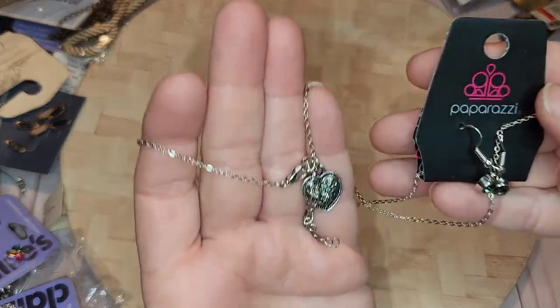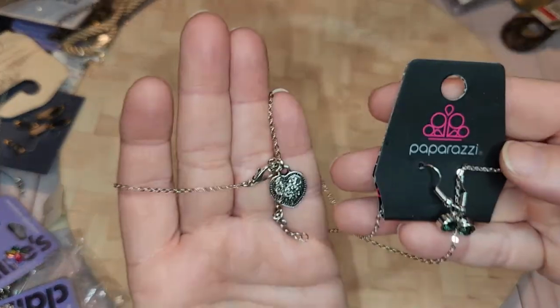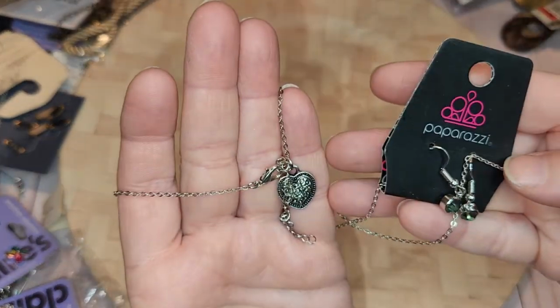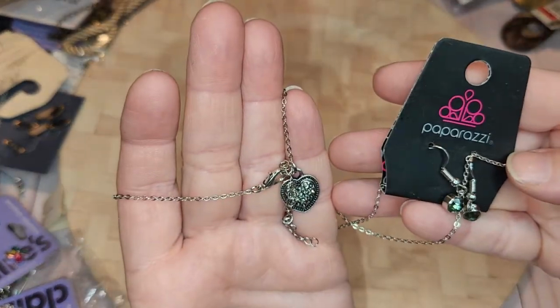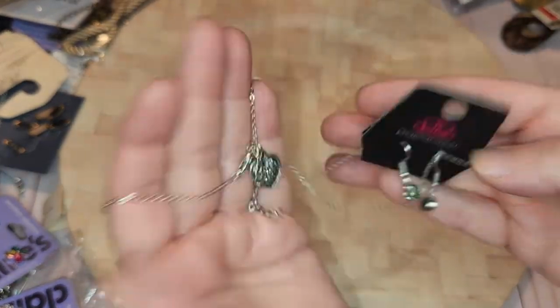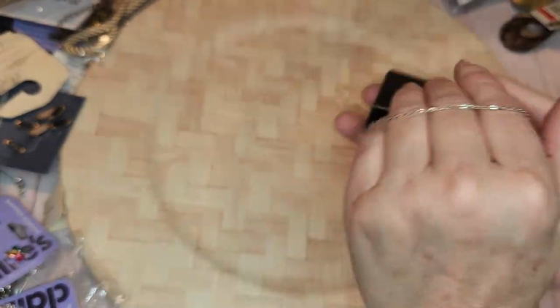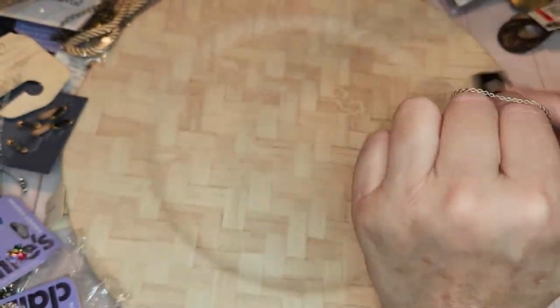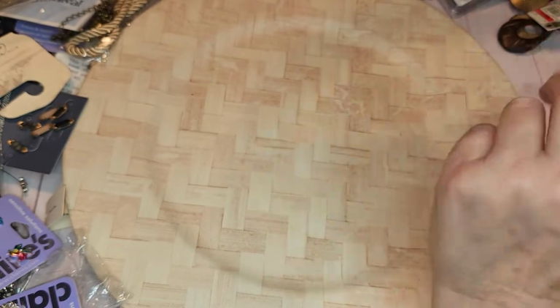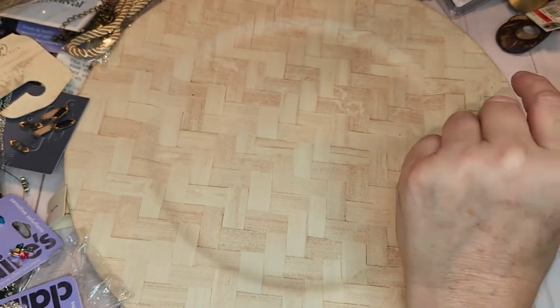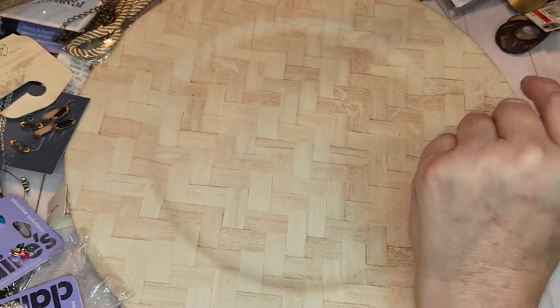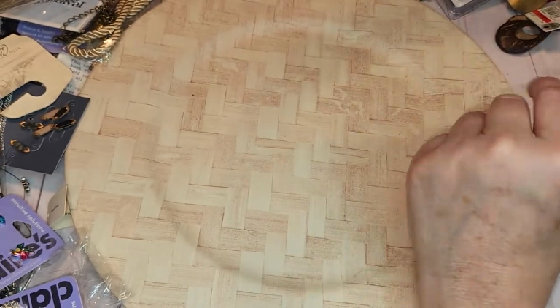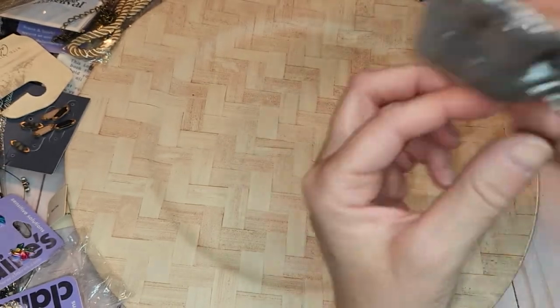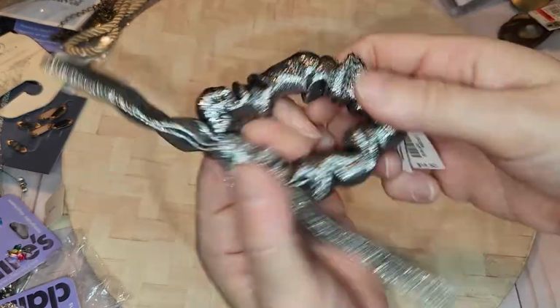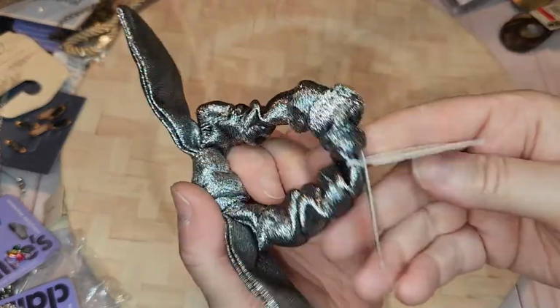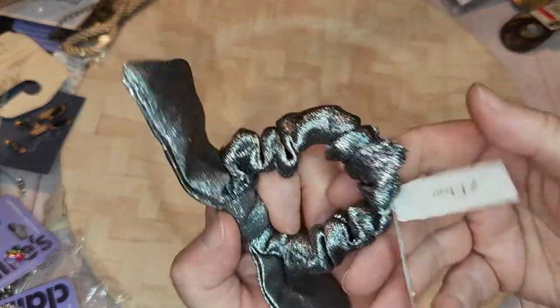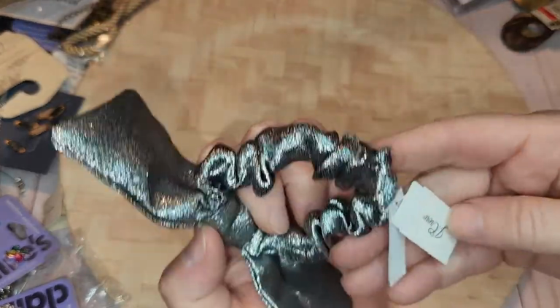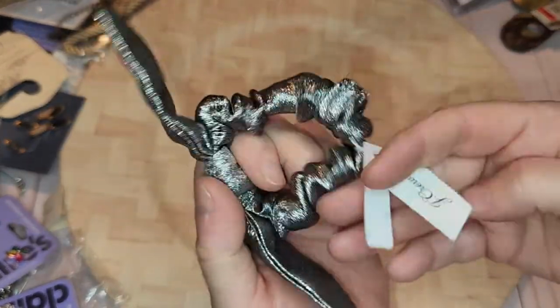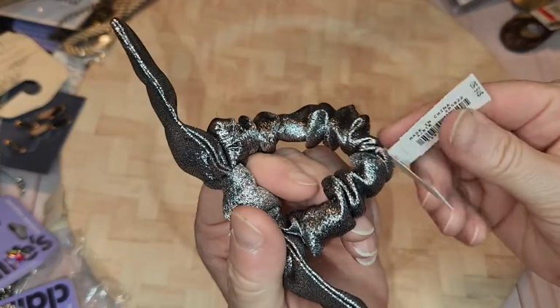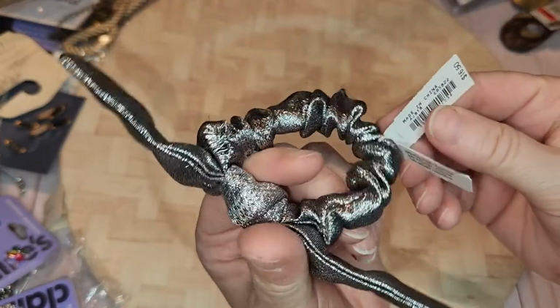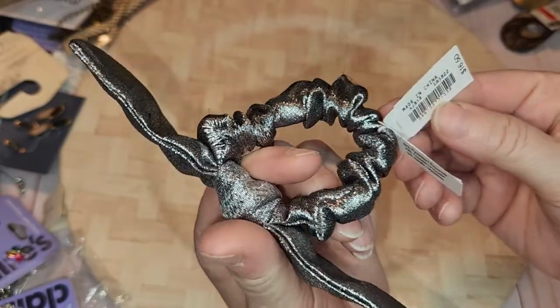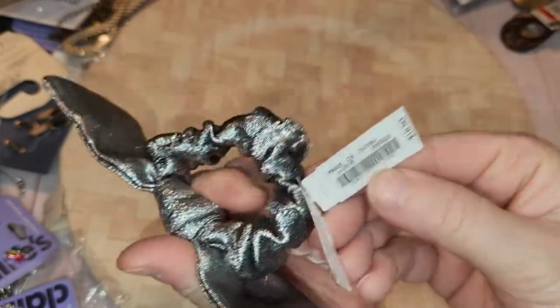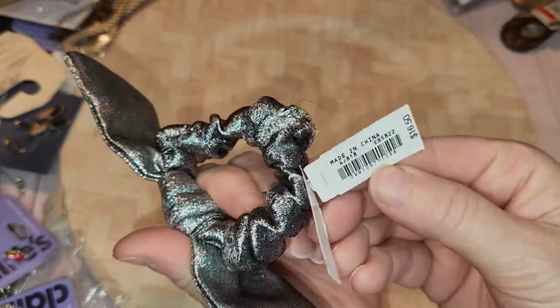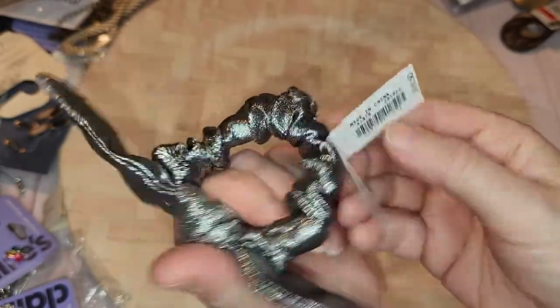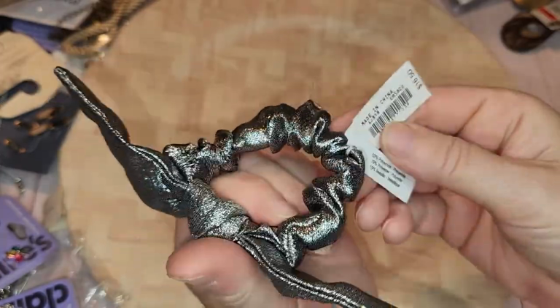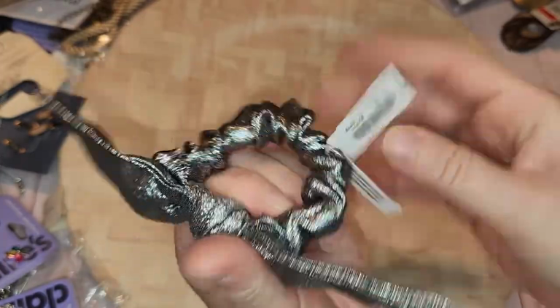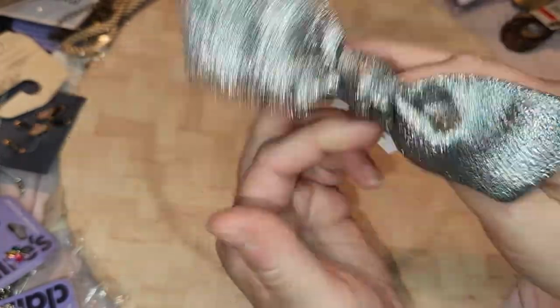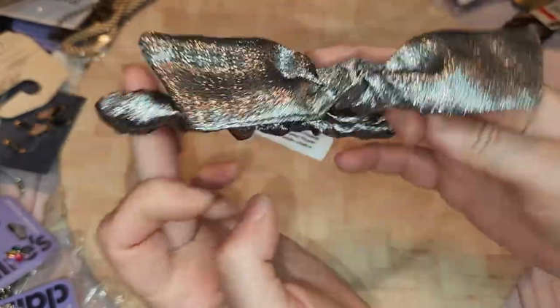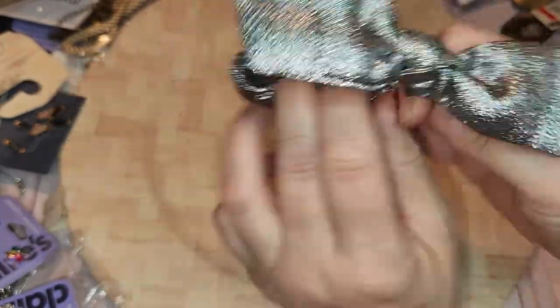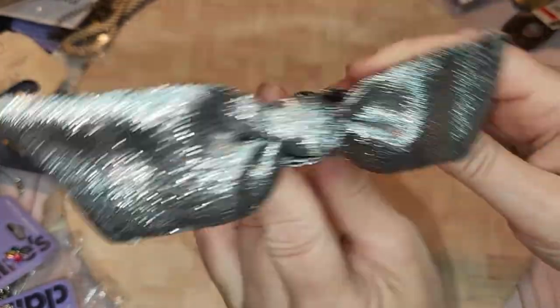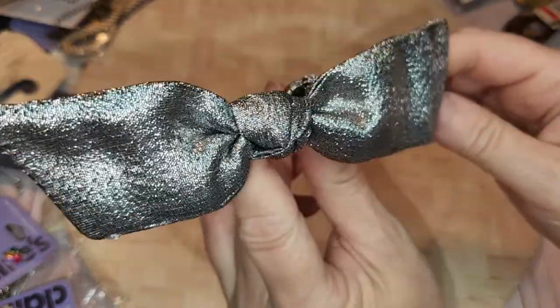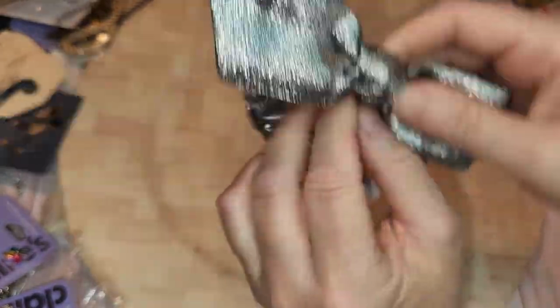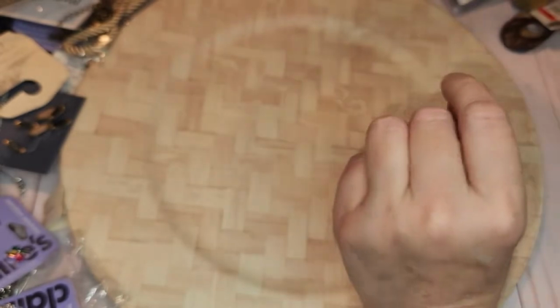Craft lots. Another Paparazzi — so I have about three so far. This is a bow from J.Crew — $16.50 for this! Holy moly, wow.